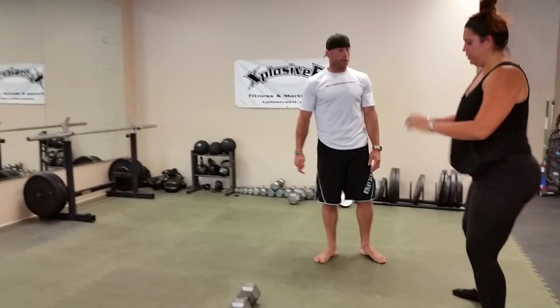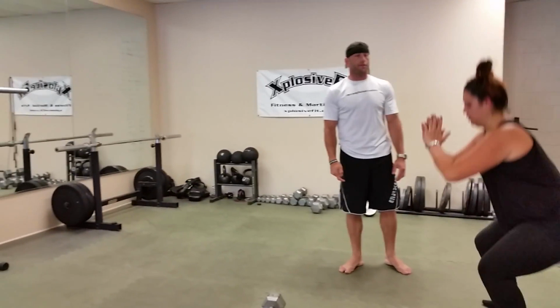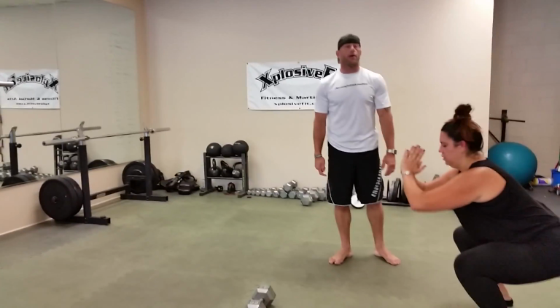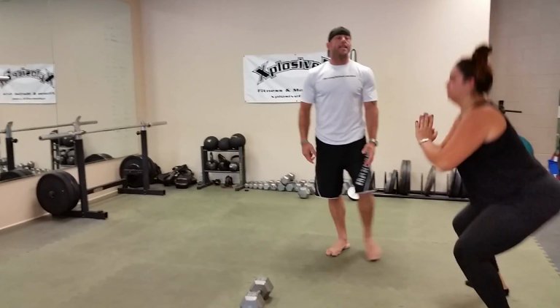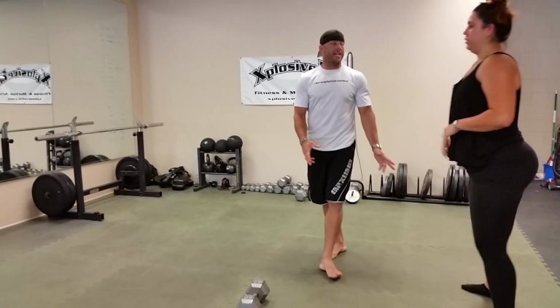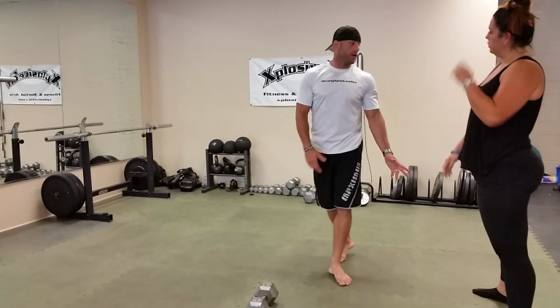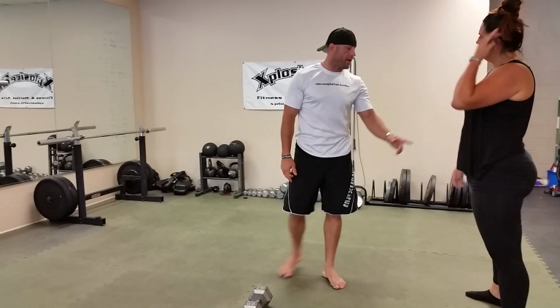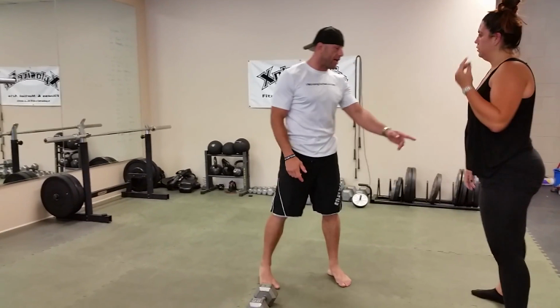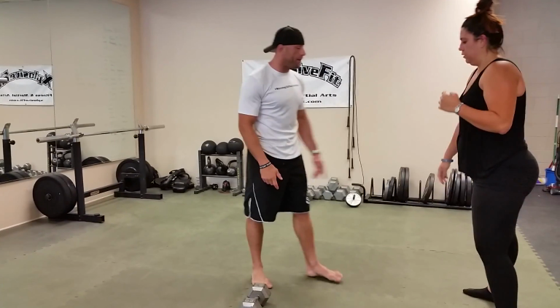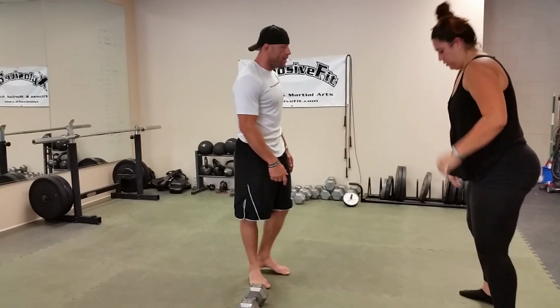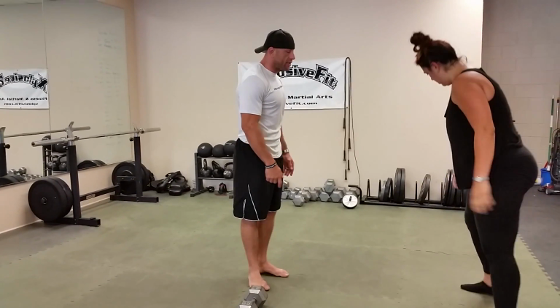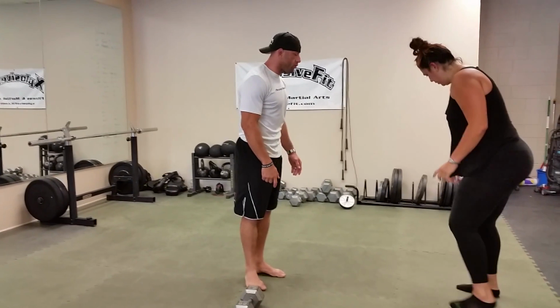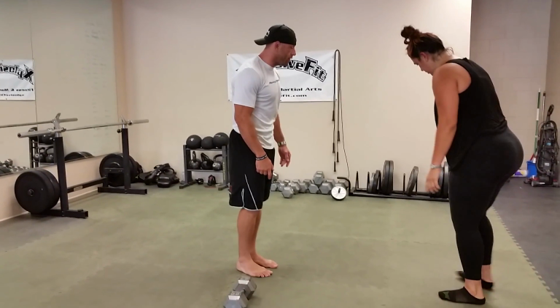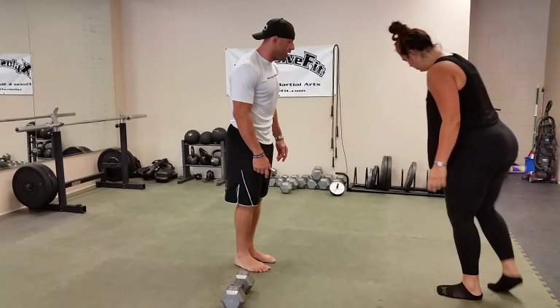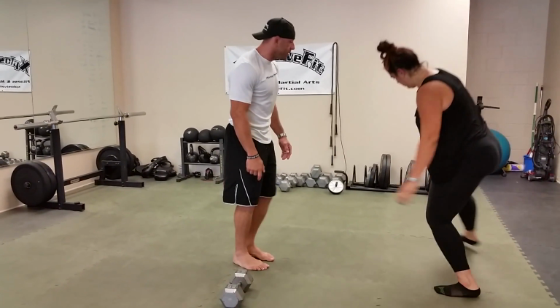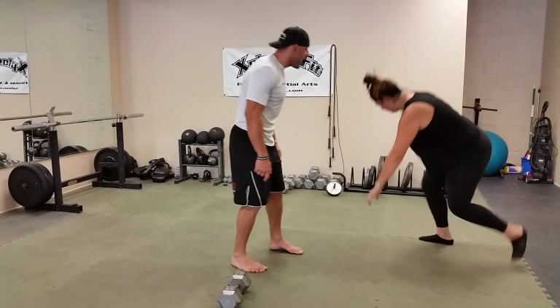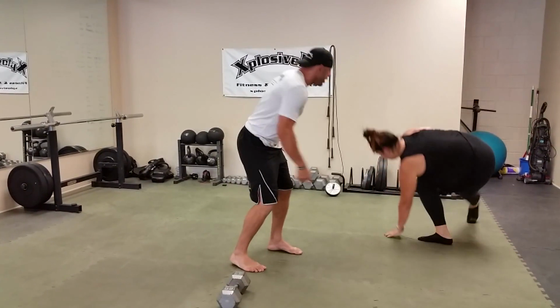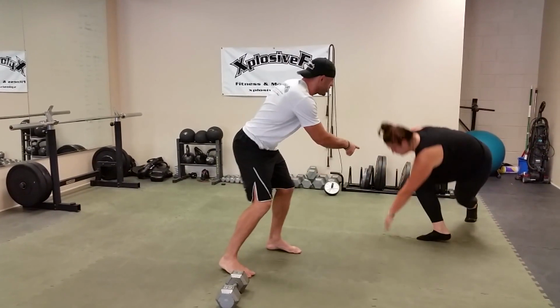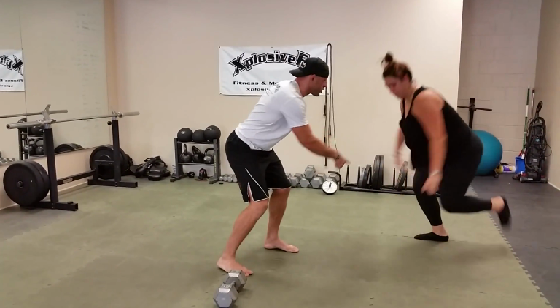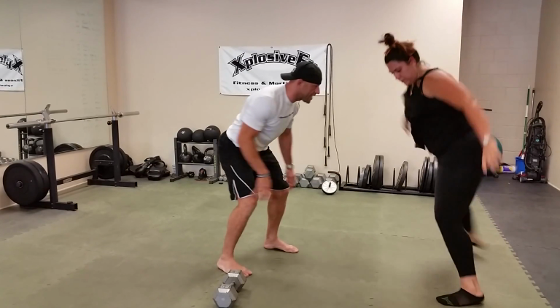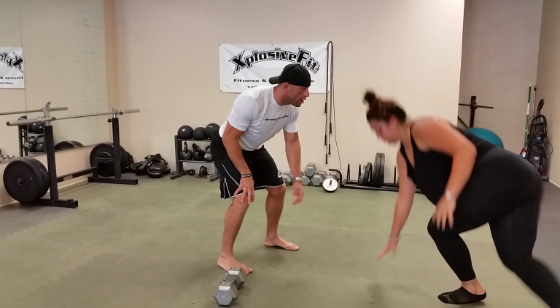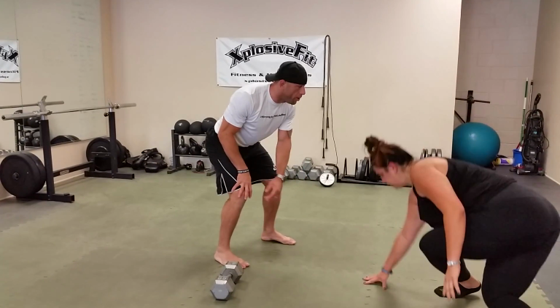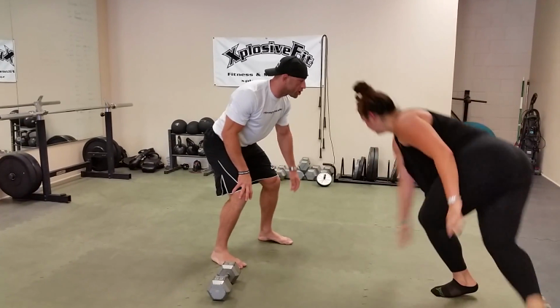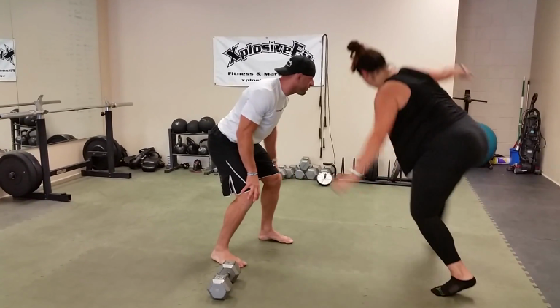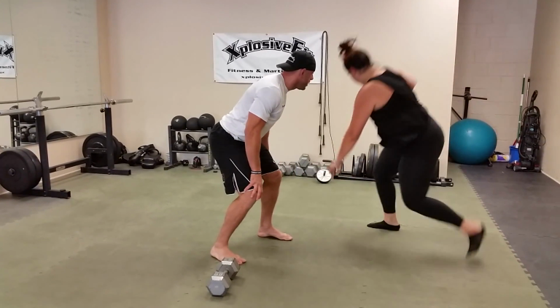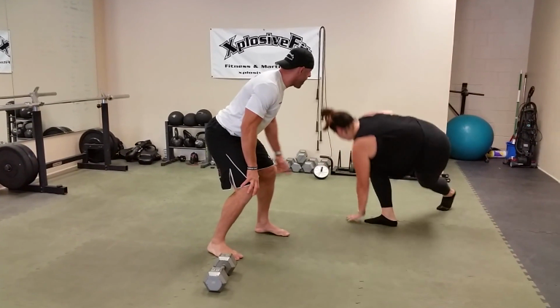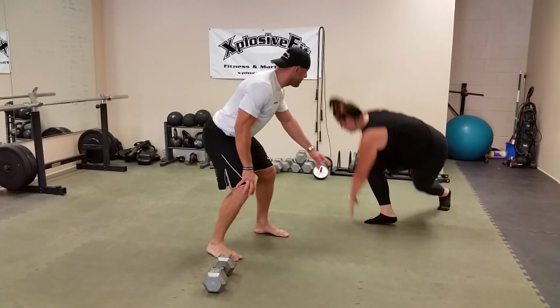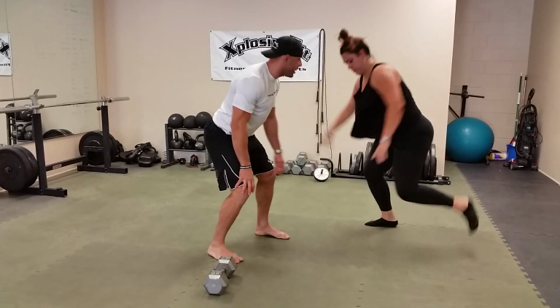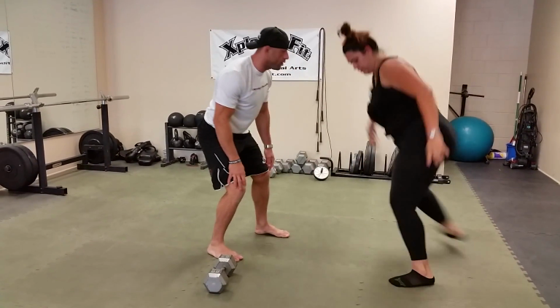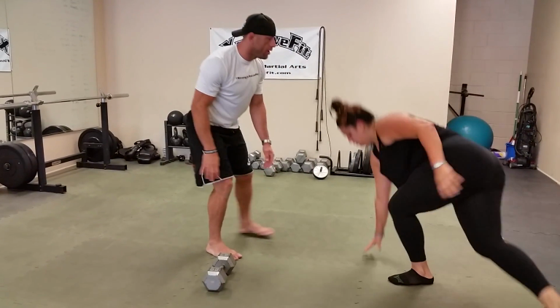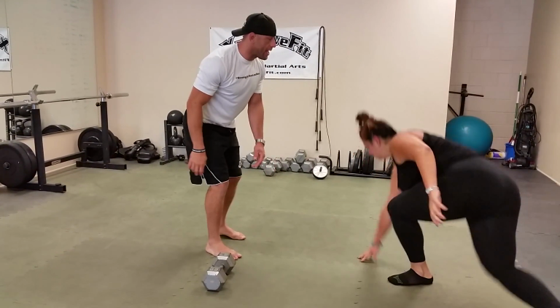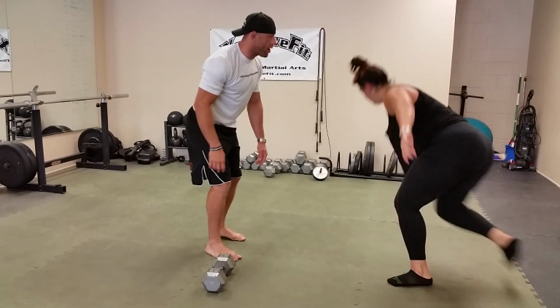Going from there, last one would be her skater hops. Notice that she's really reaching side to side. She keeps her chest down, pushes off, back leg behind her, and break.